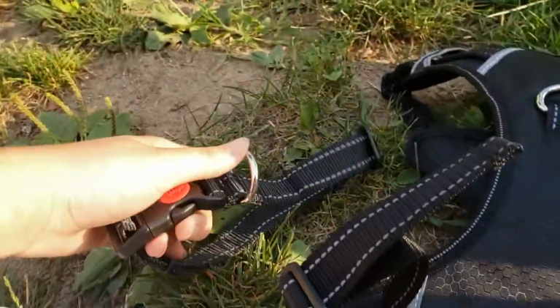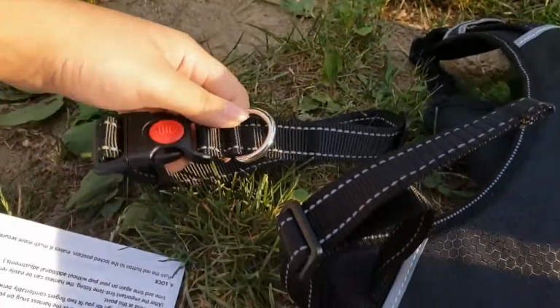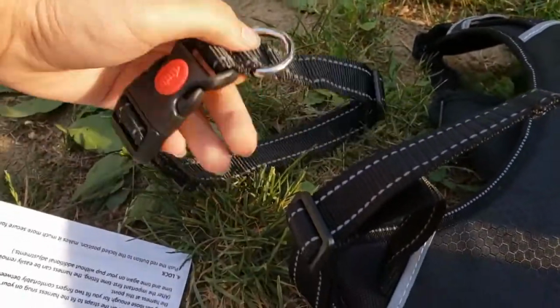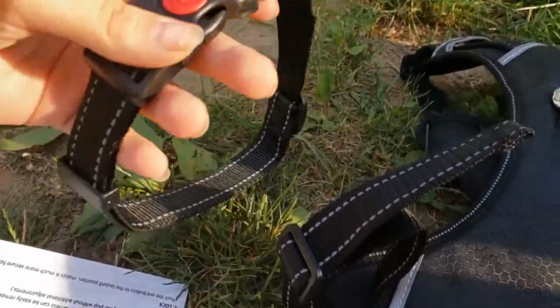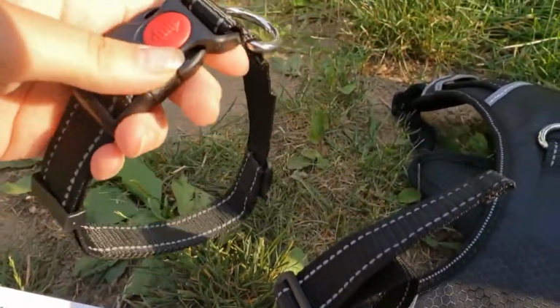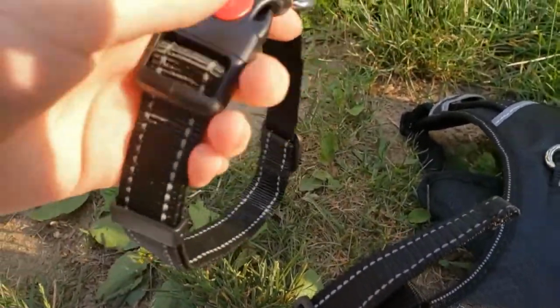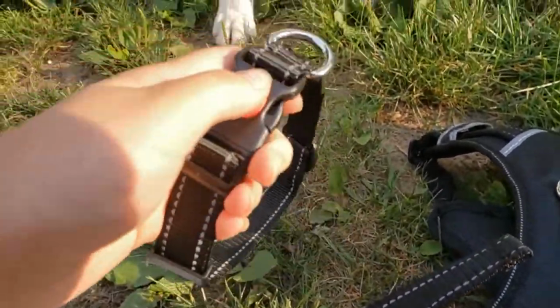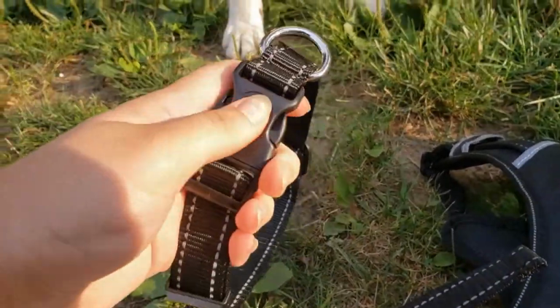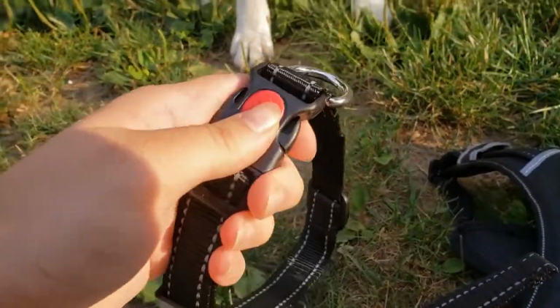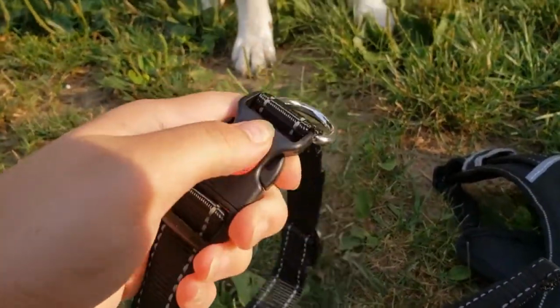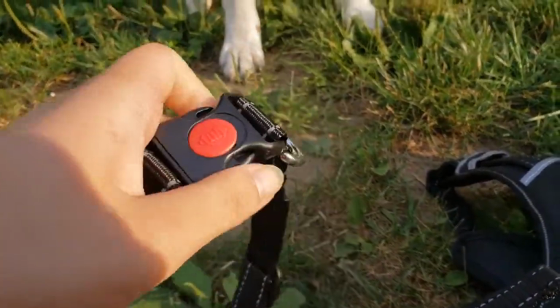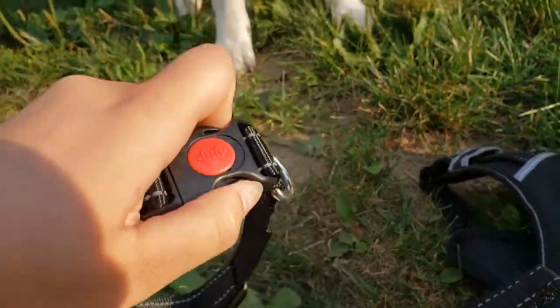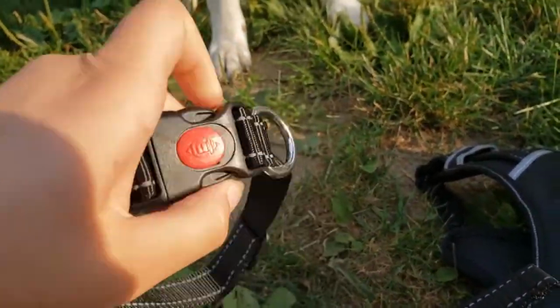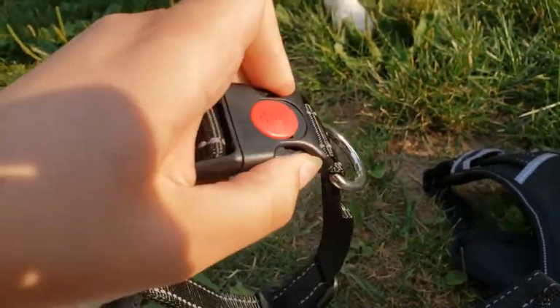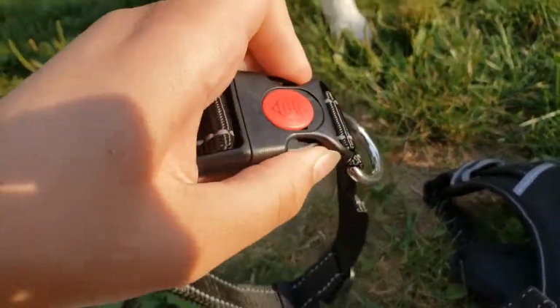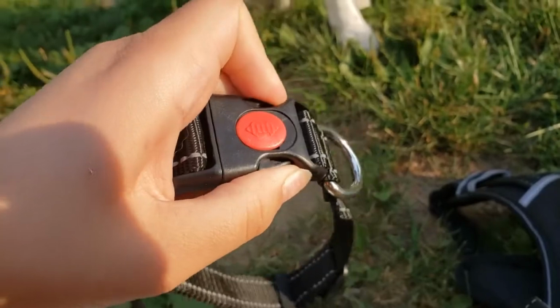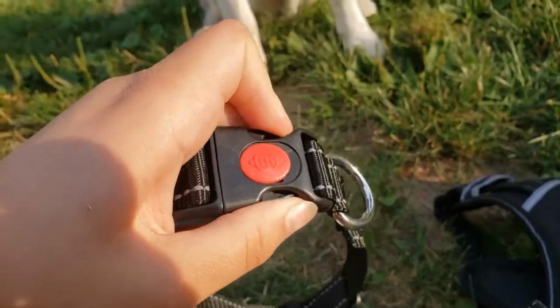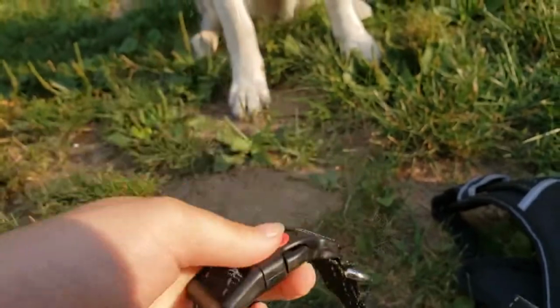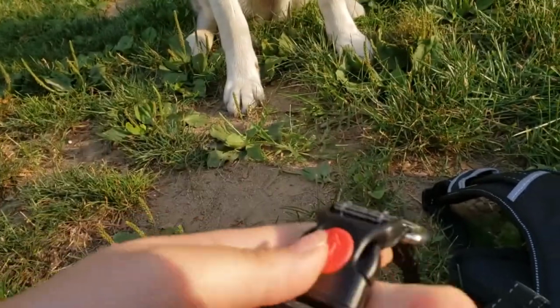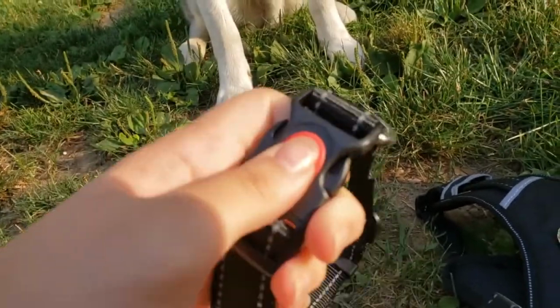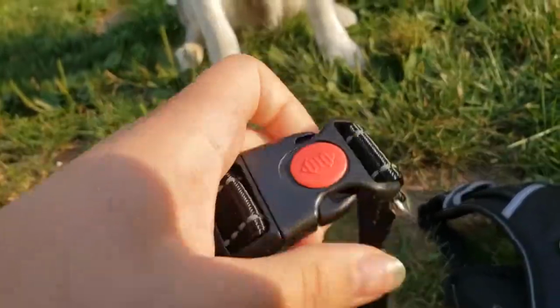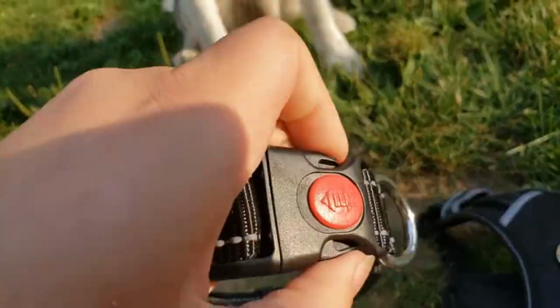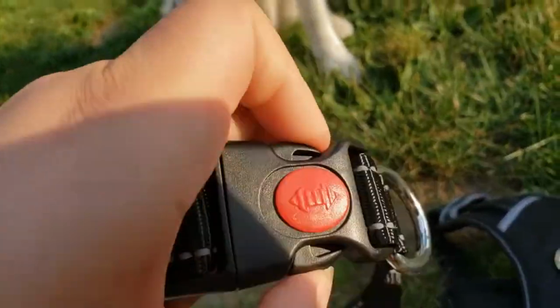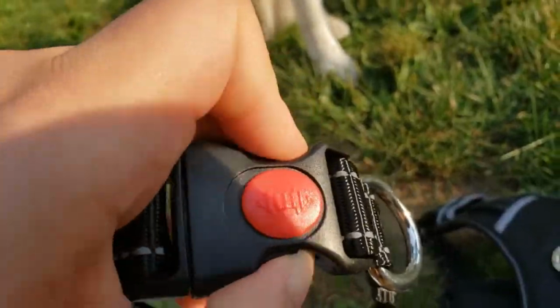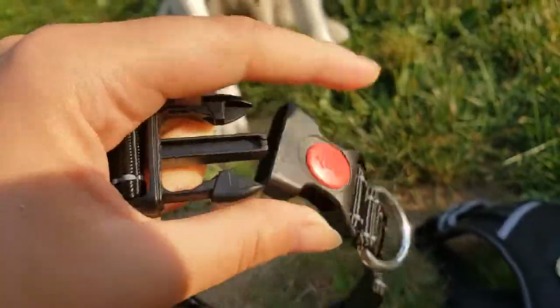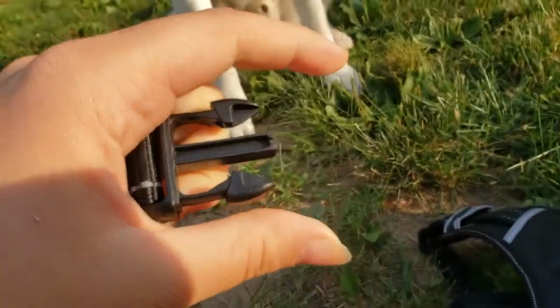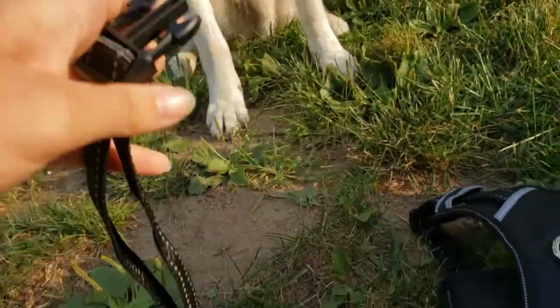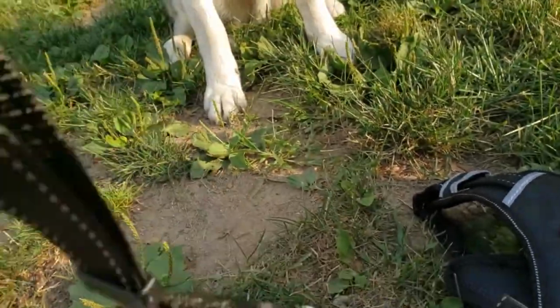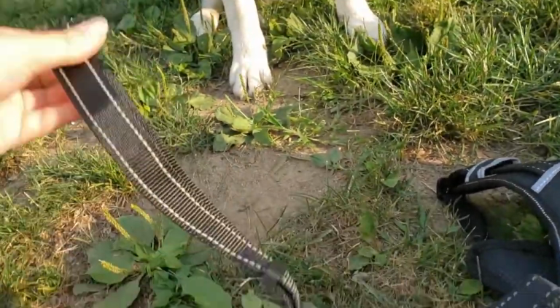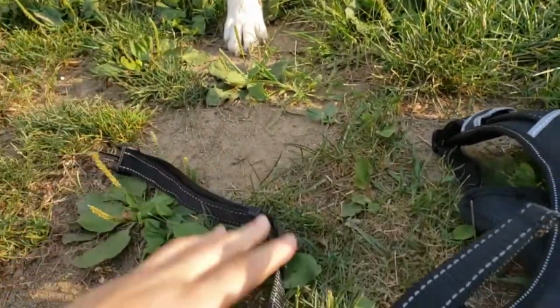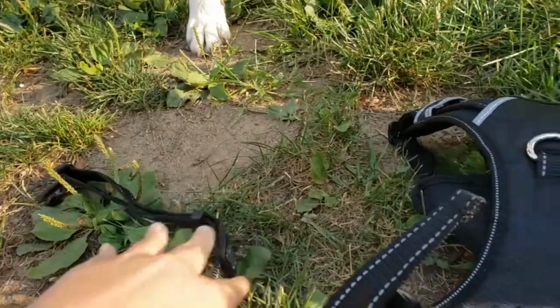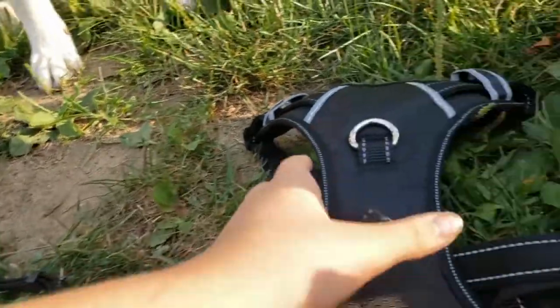So it came with a collar, and it's got these cool safety locks on it. It locks — you can't open it unless you unlock it. Like that. So that's pretty cool.